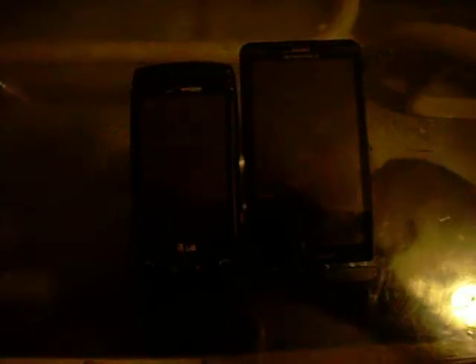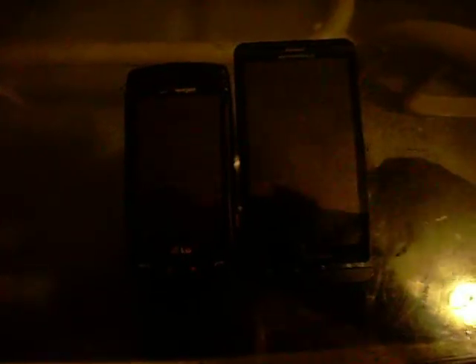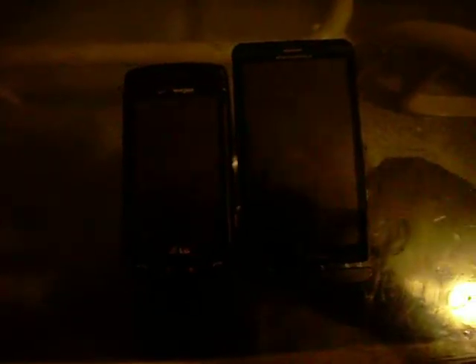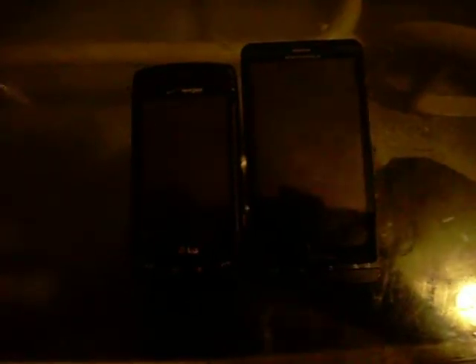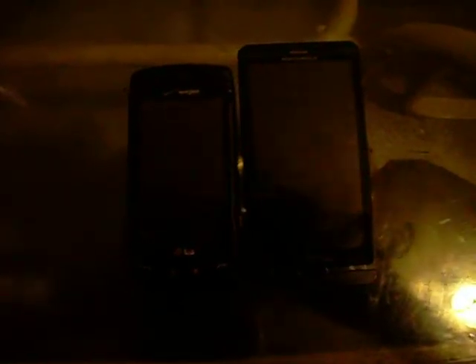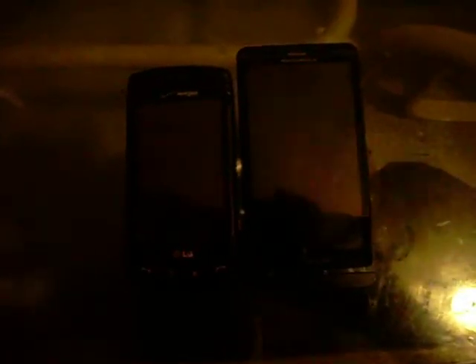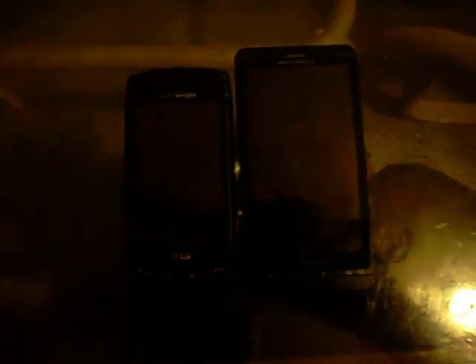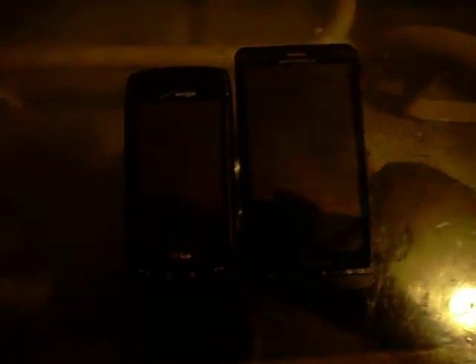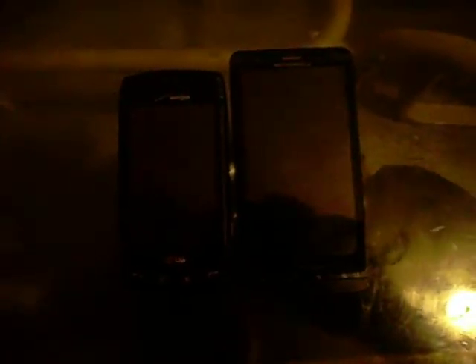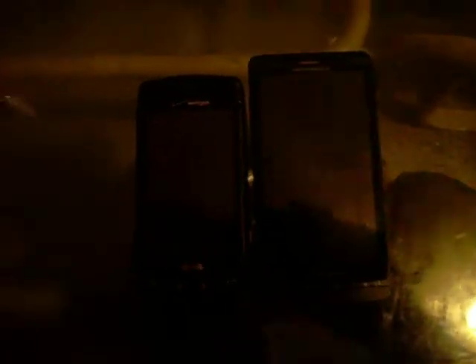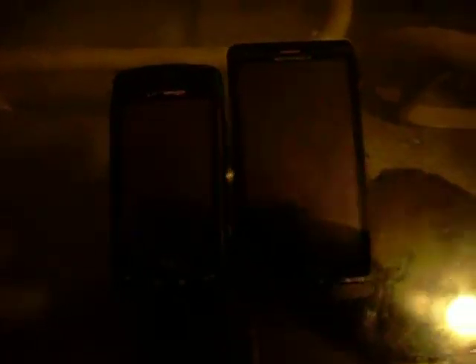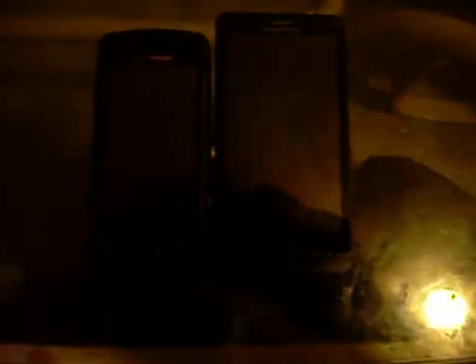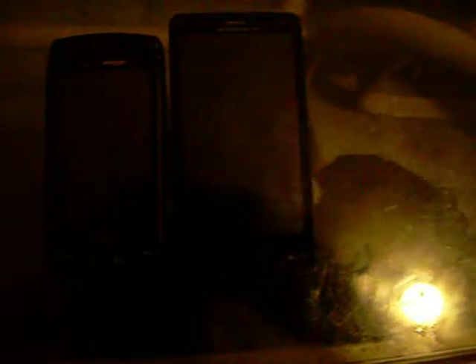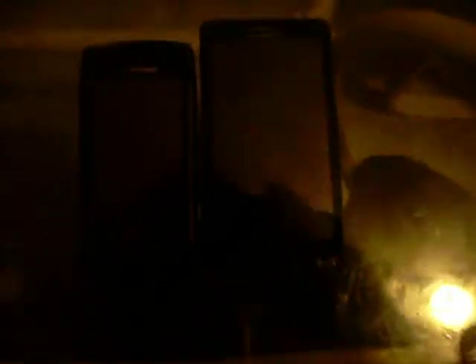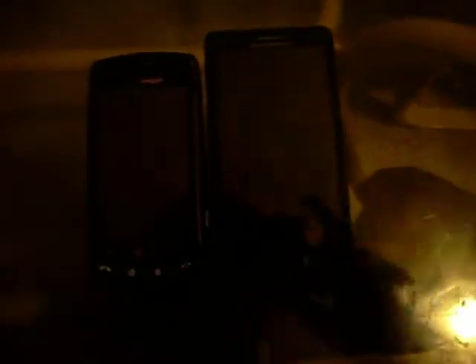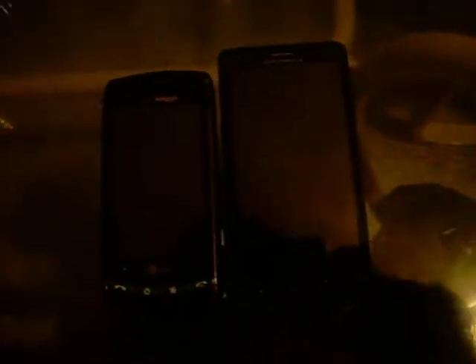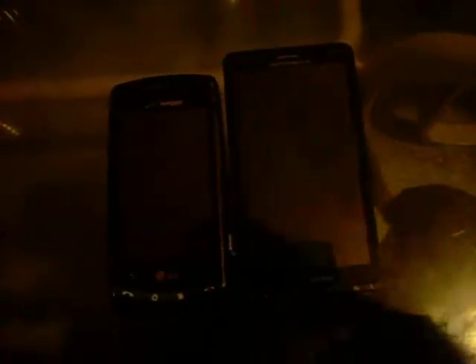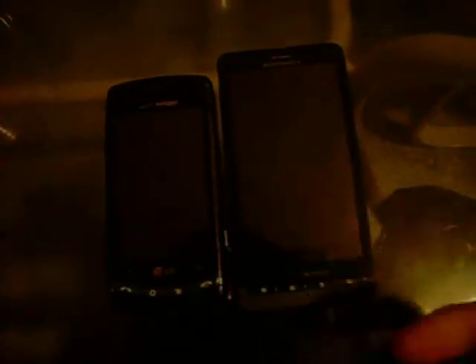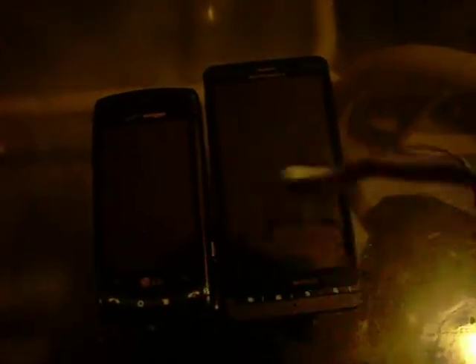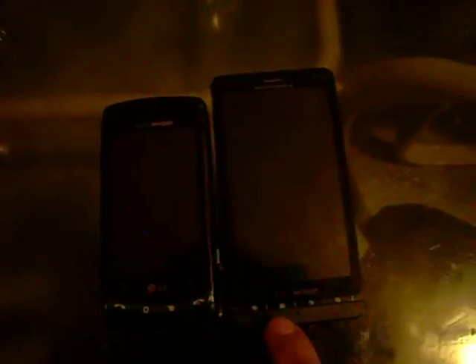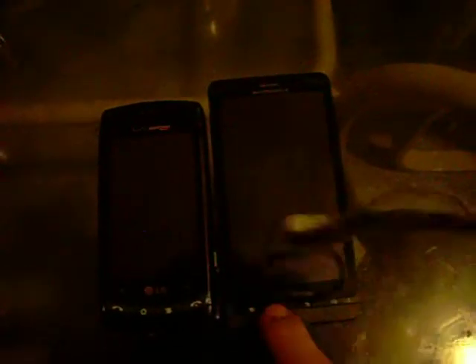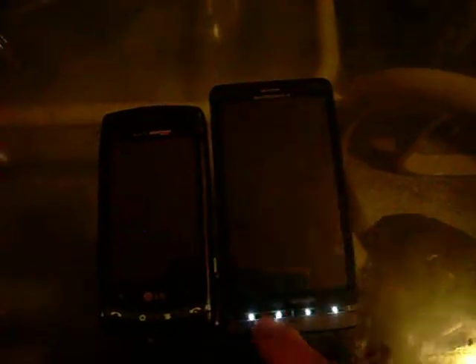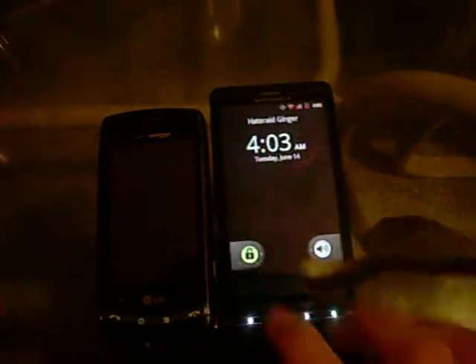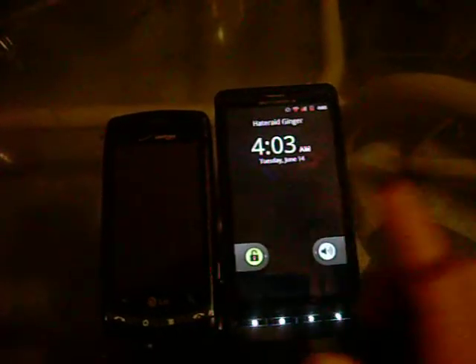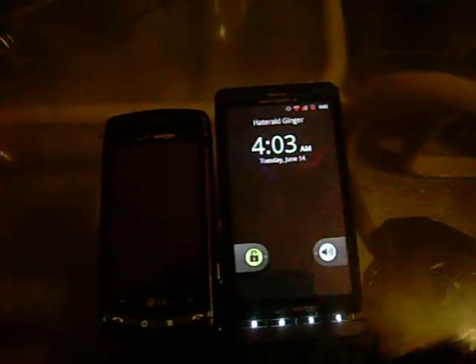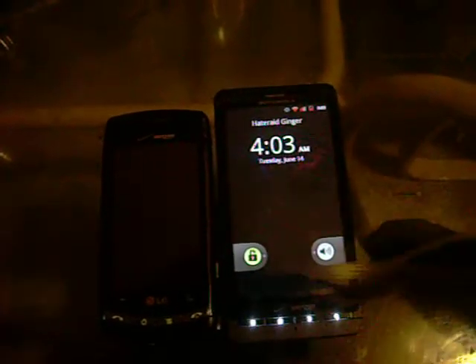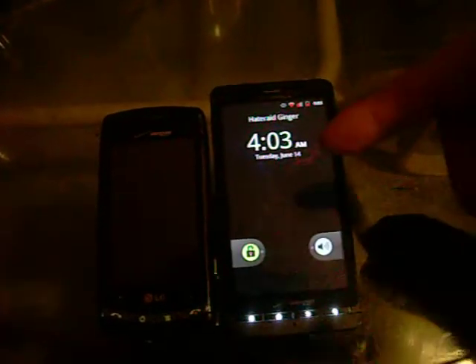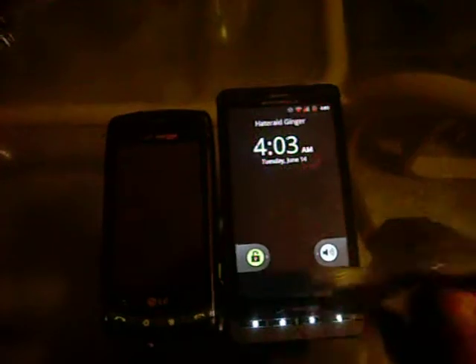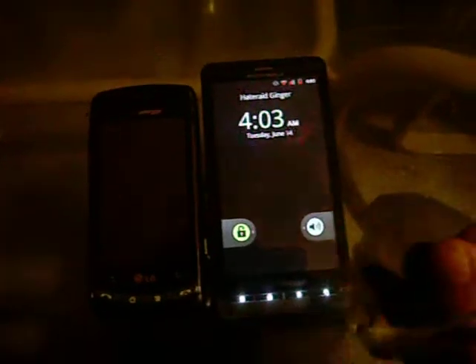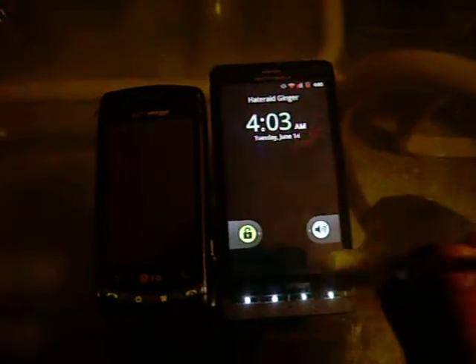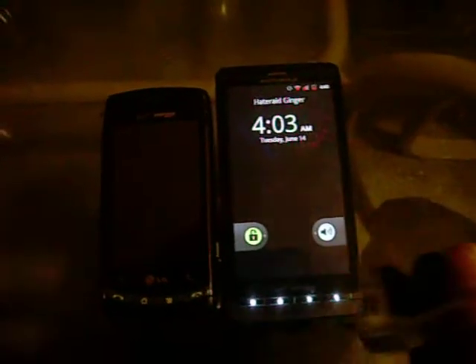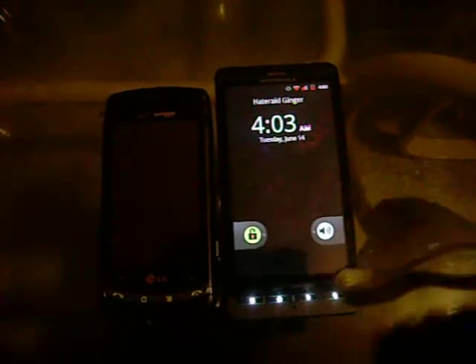What is up everybody, DragonHun6505 here with another Android review. As you may remember, I showed you guys Plants vs. Zombies running on my Droid X here.